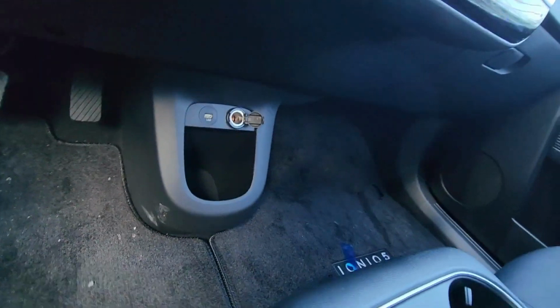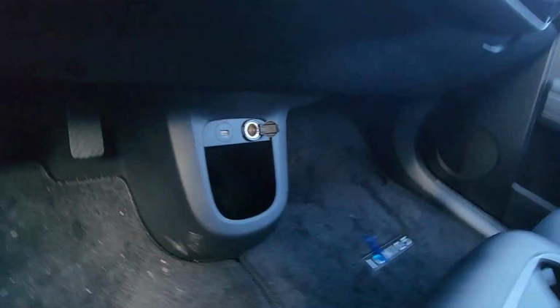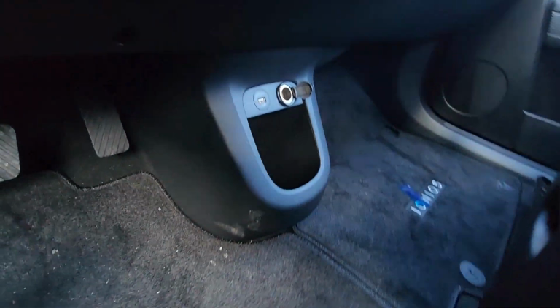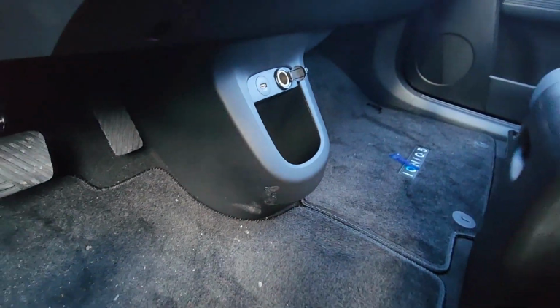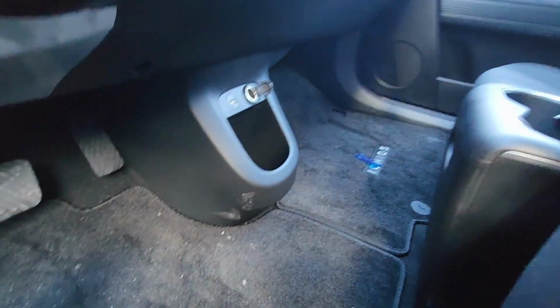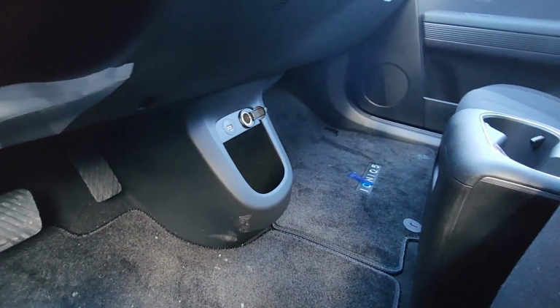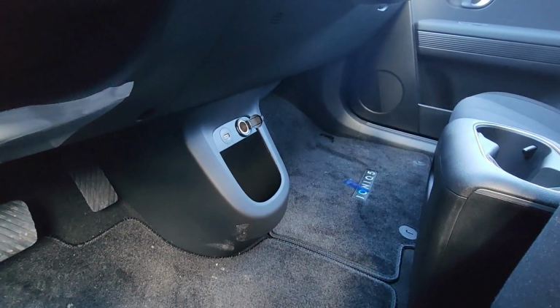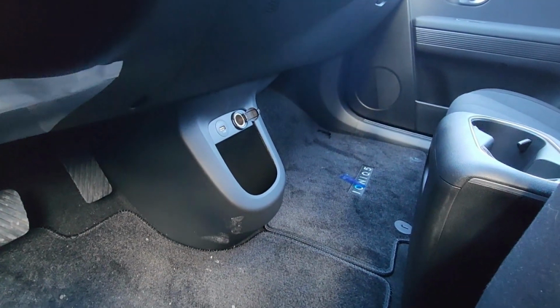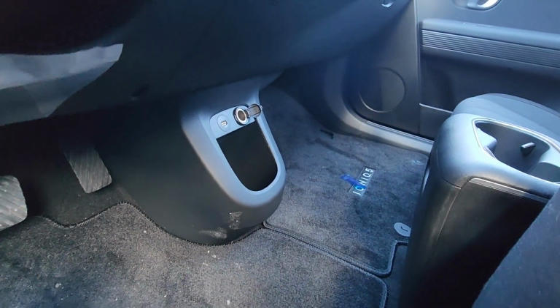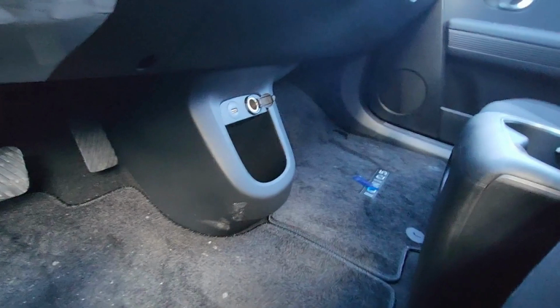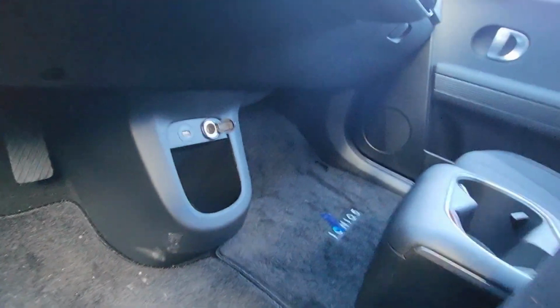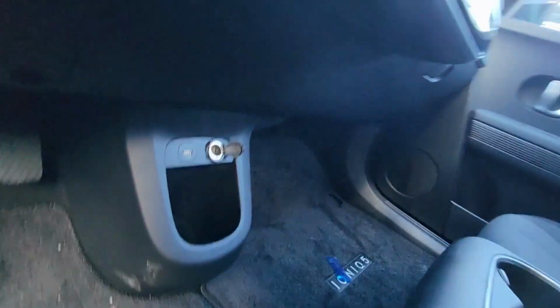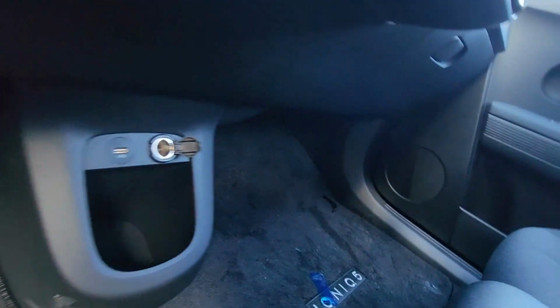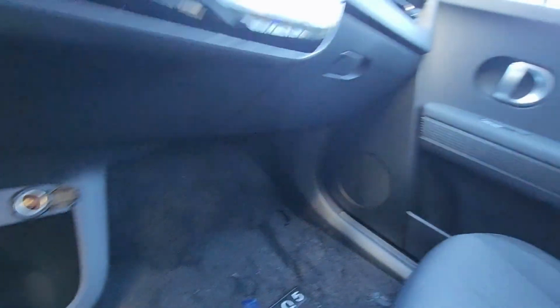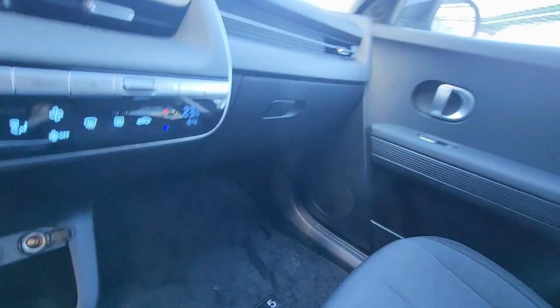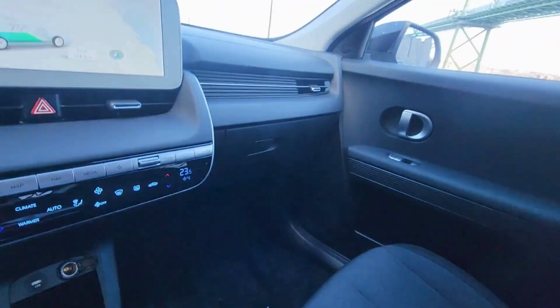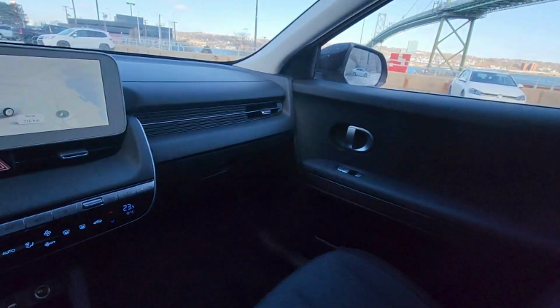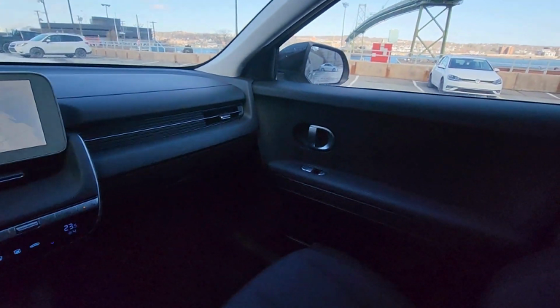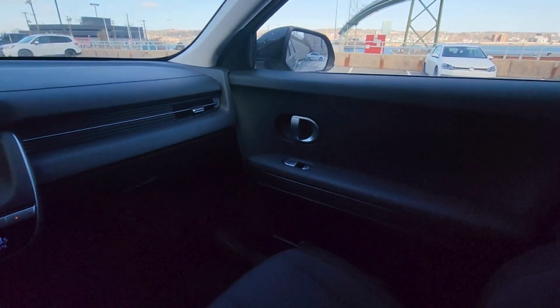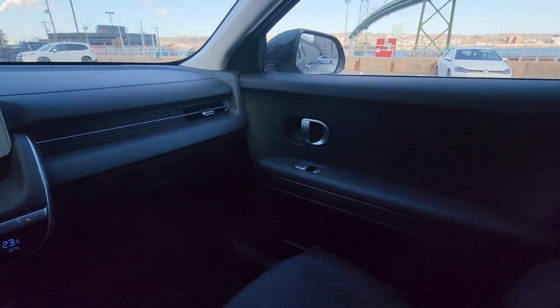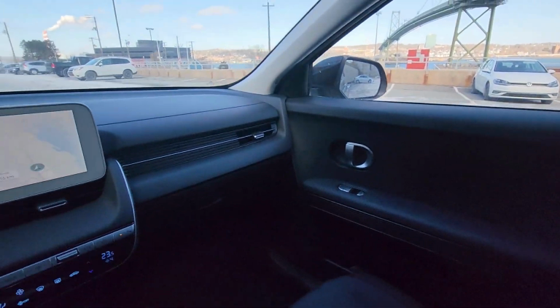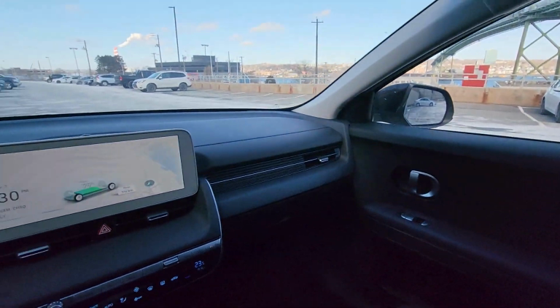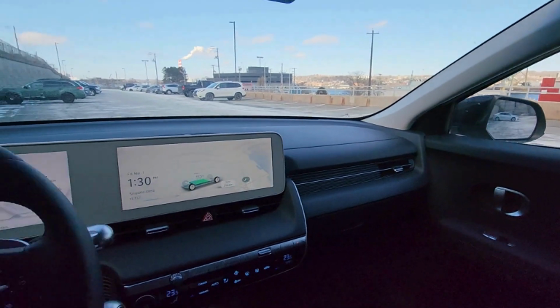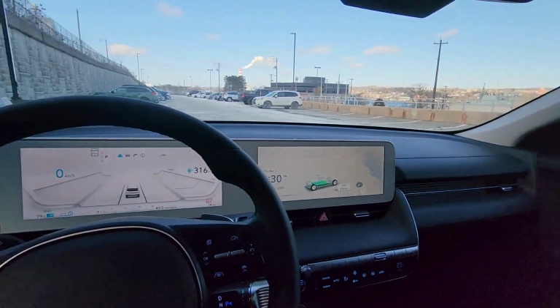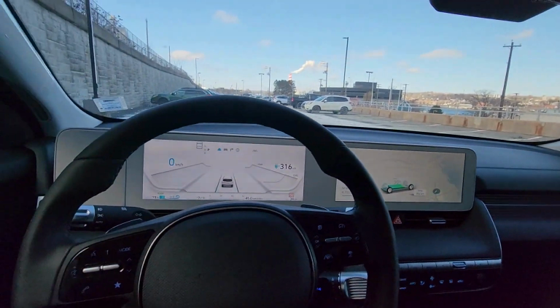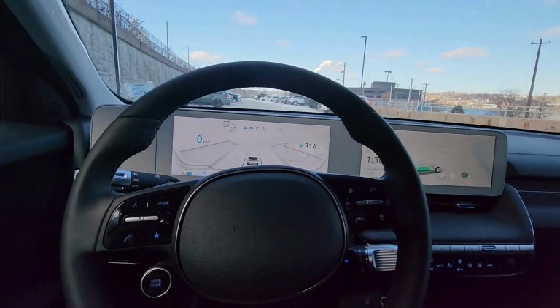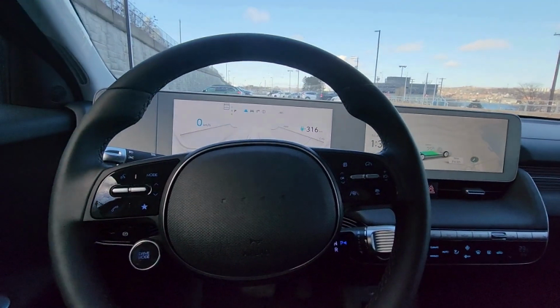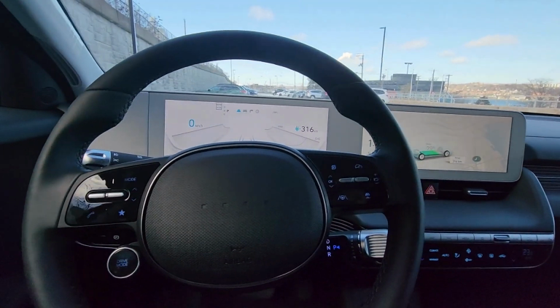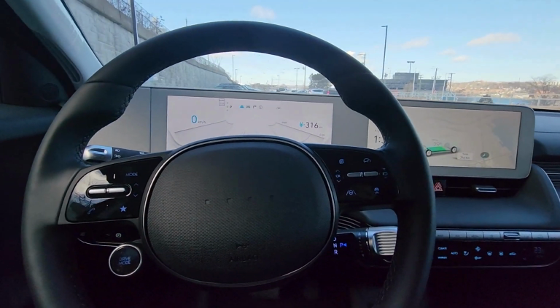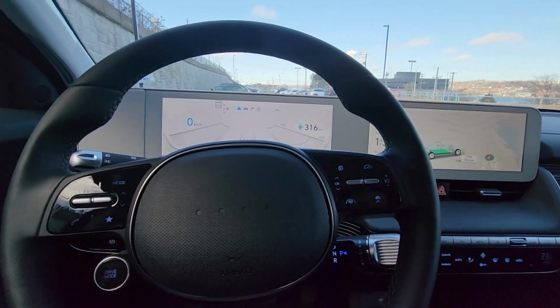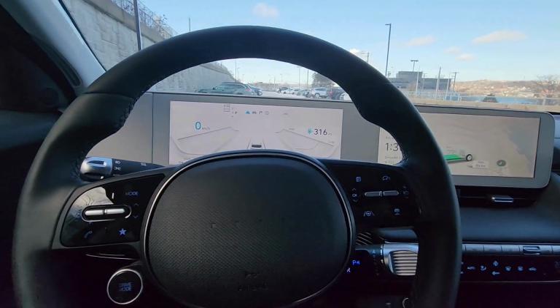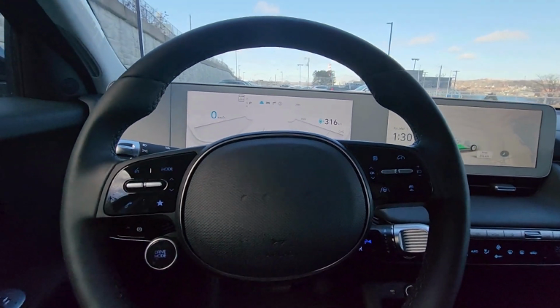One more thing I wanted to point out is just how much legroom you get. This is the legroom underneath the front row — this is the first time I've ever been able to cross my legs in a passenger seat, which I think is pretty neat. With that being said, let's take it for a quick spin and talk about how it handles.